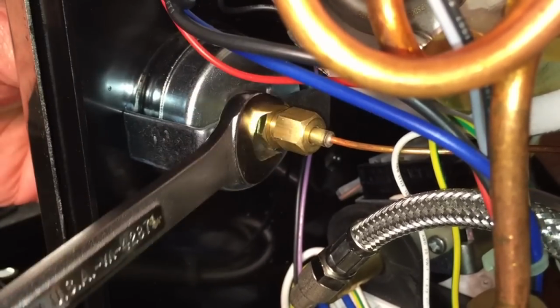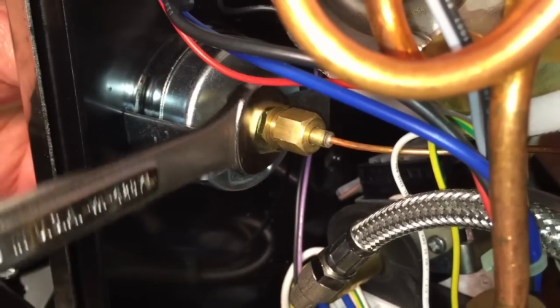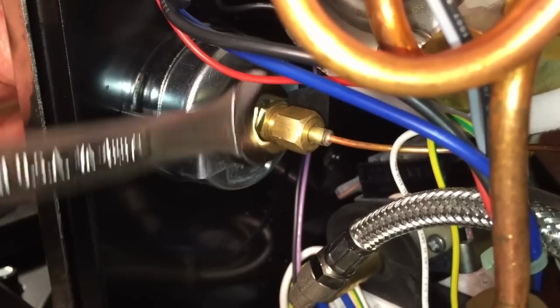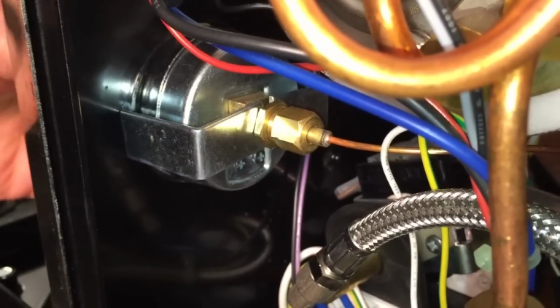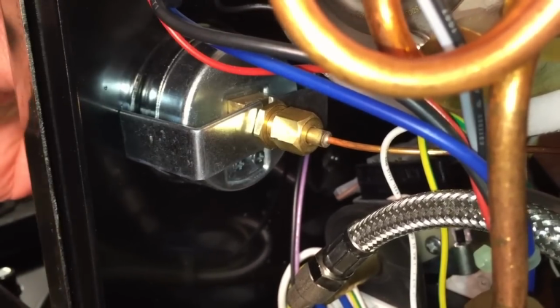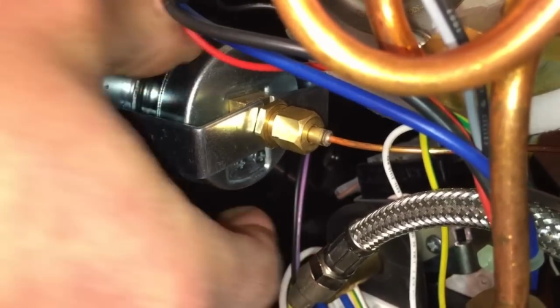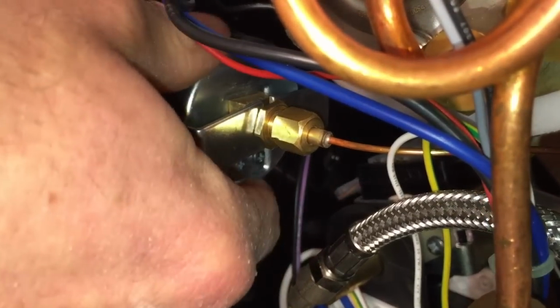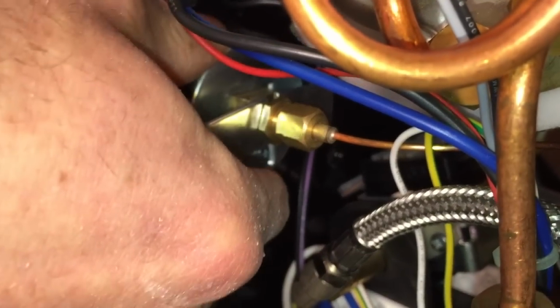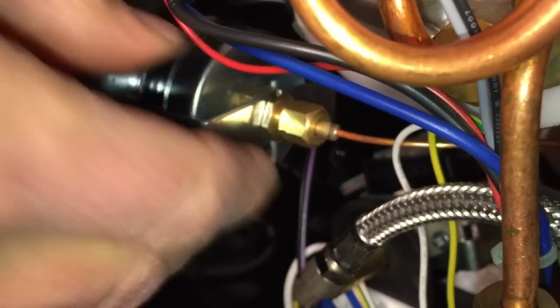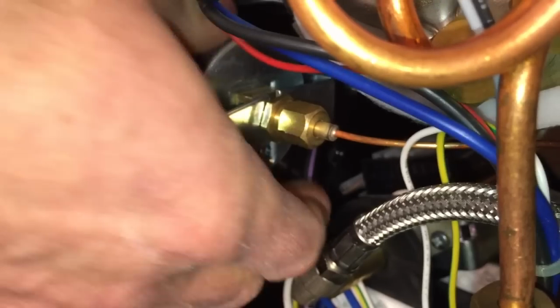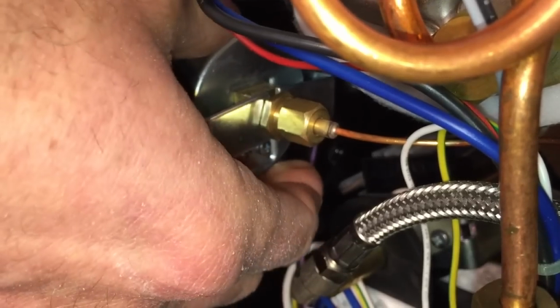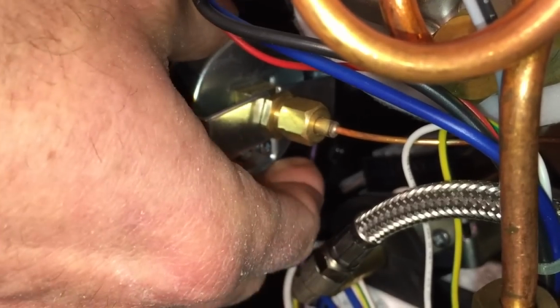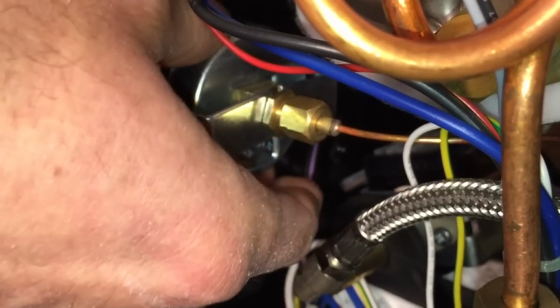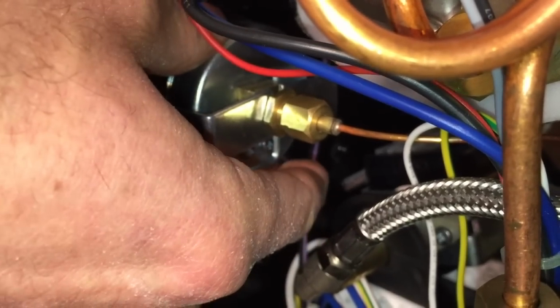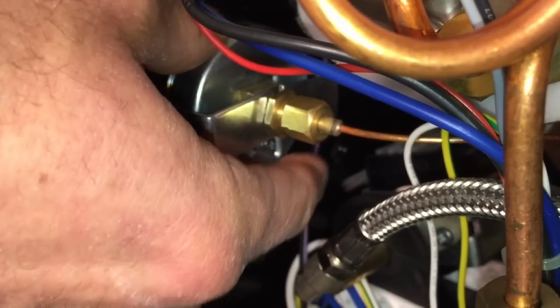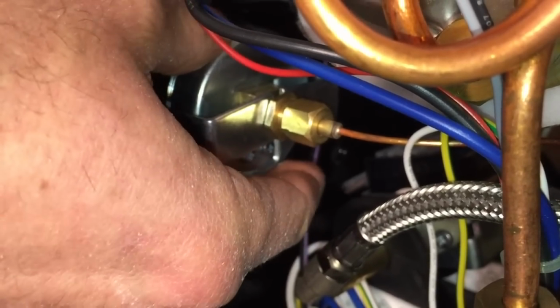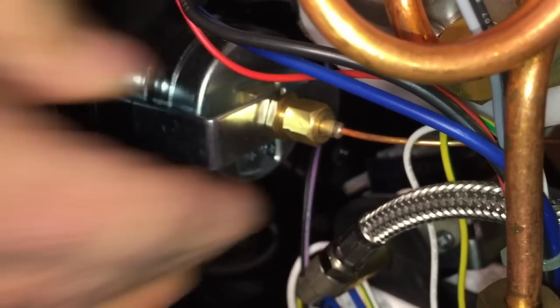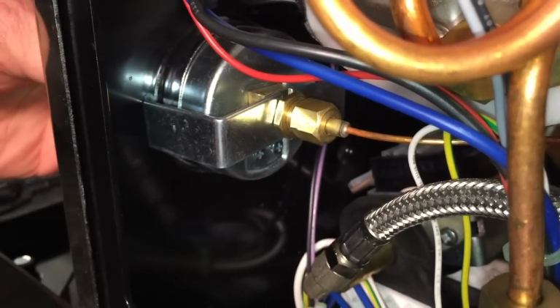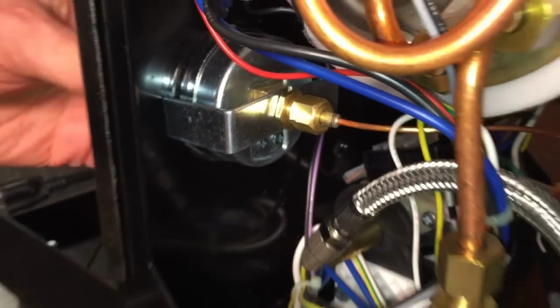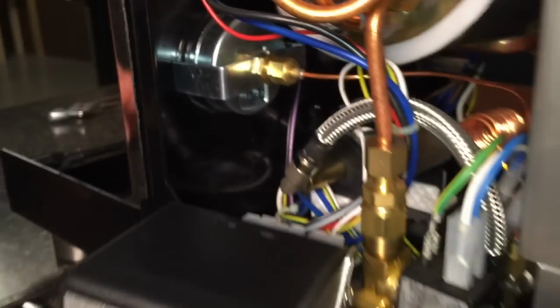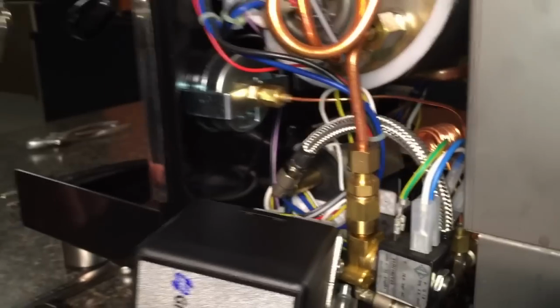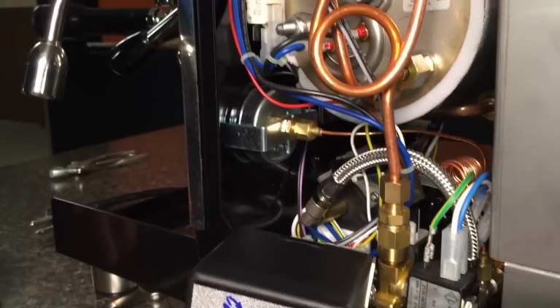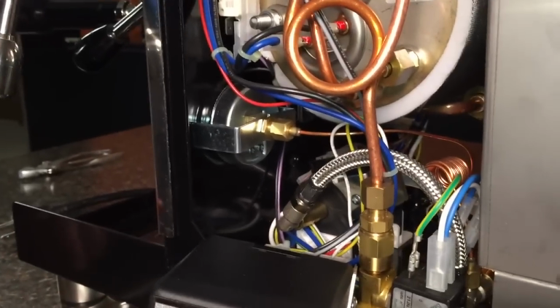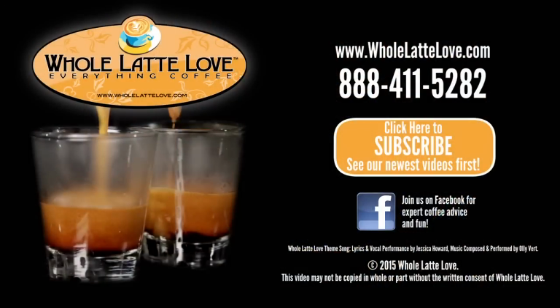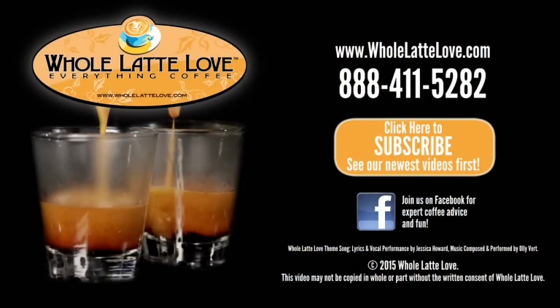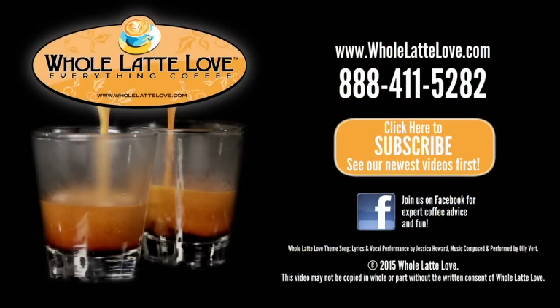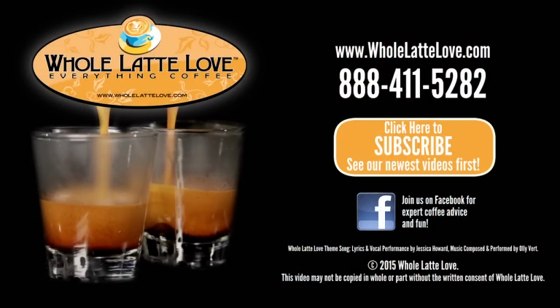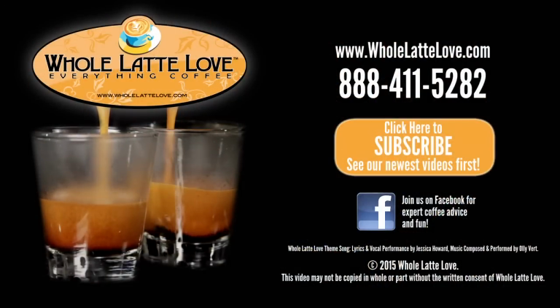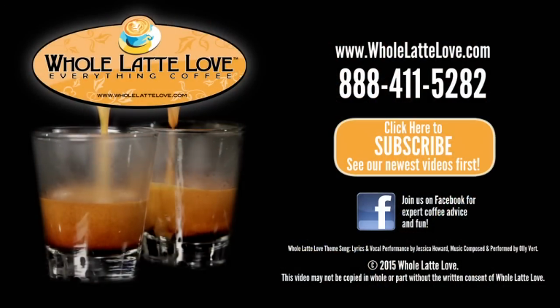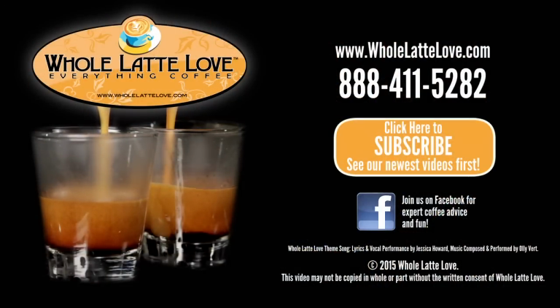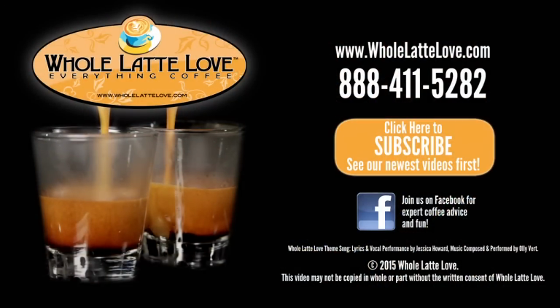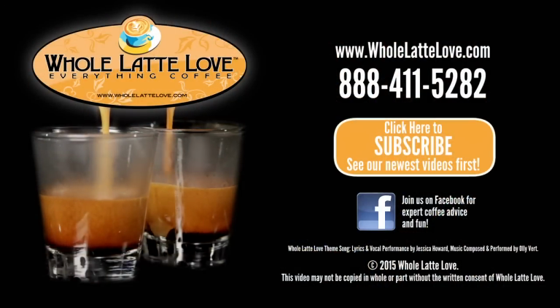Tighten that to where you think it feels good with the gauge. It's pretty firm — it doesn't have to be a hundred percent solid, but just firmly snug in place. And that's all there is to it. The number one source for everything coffee, WholeLatteLove.com.